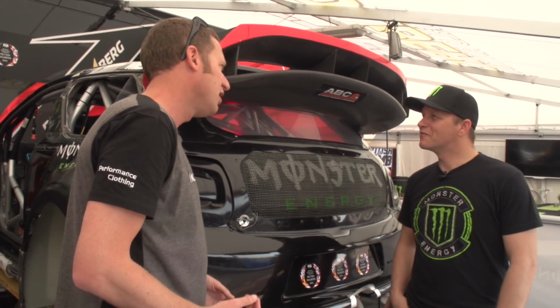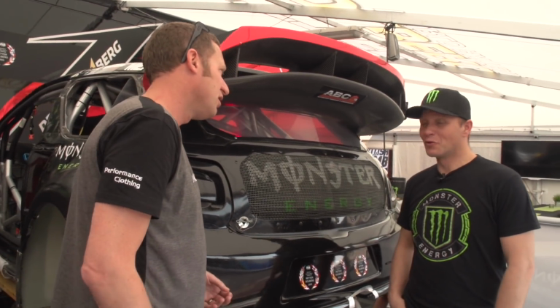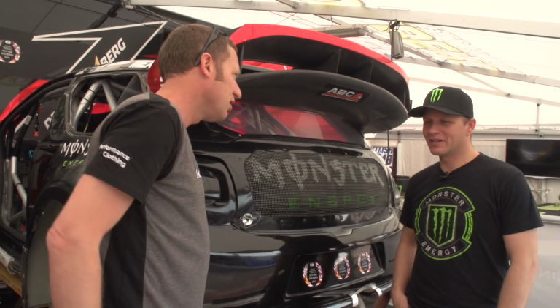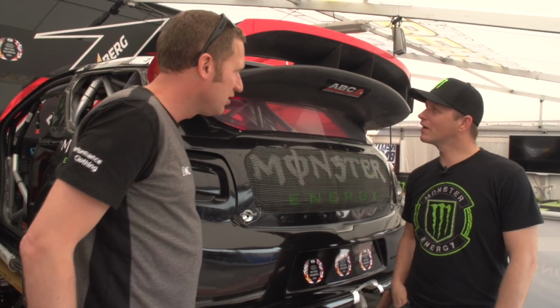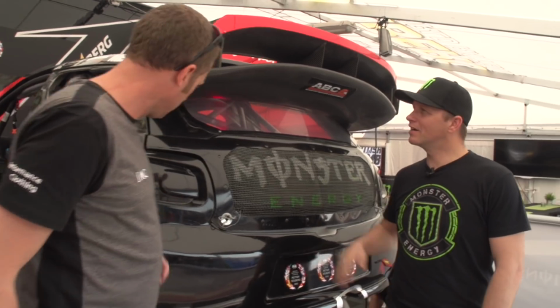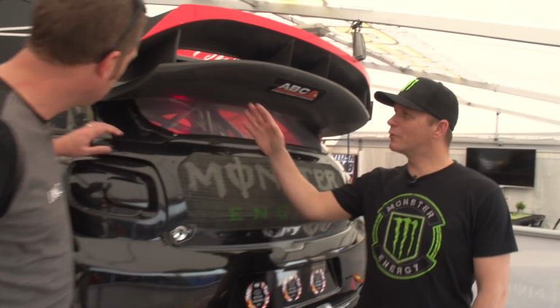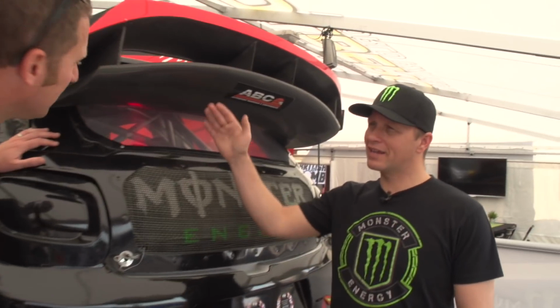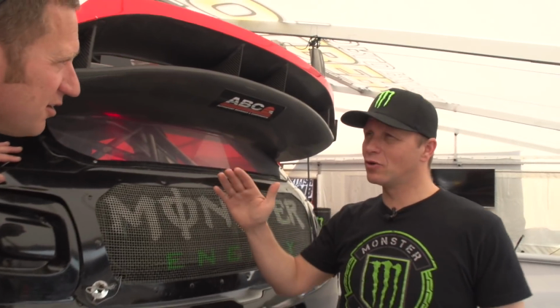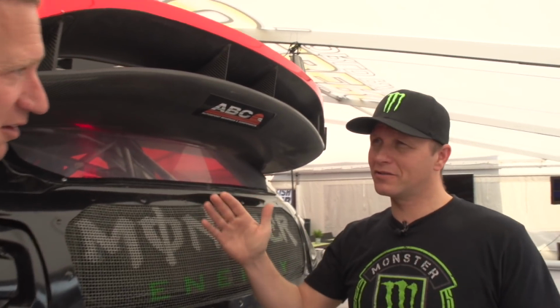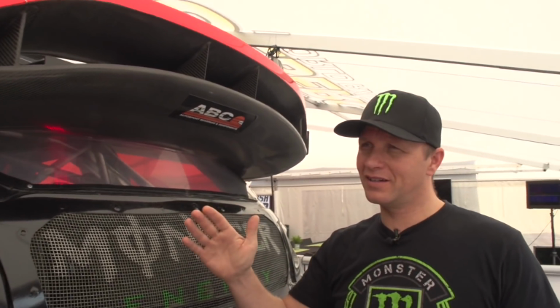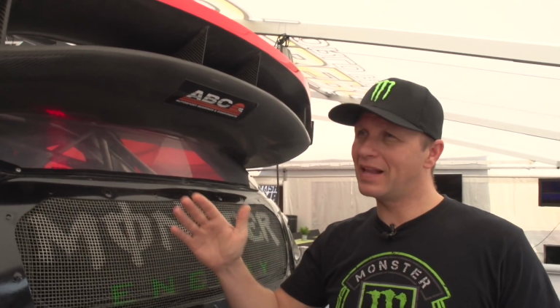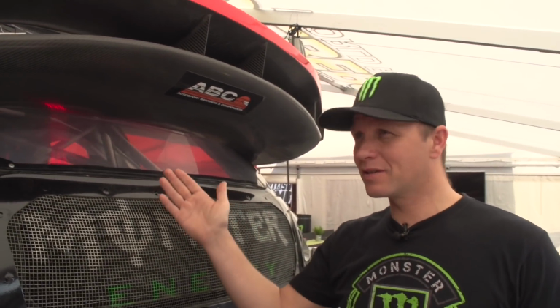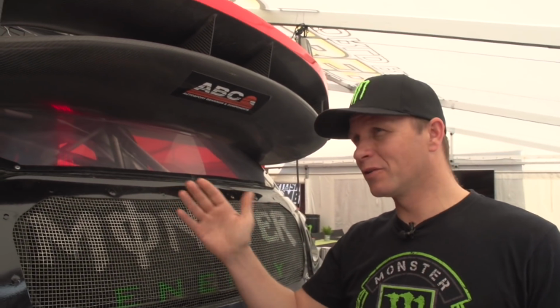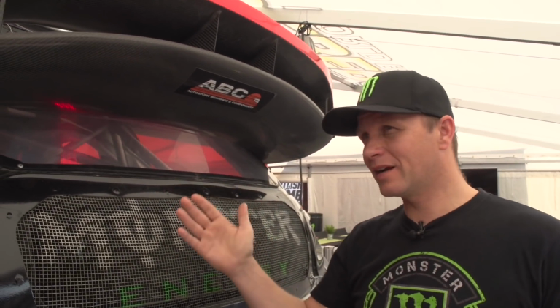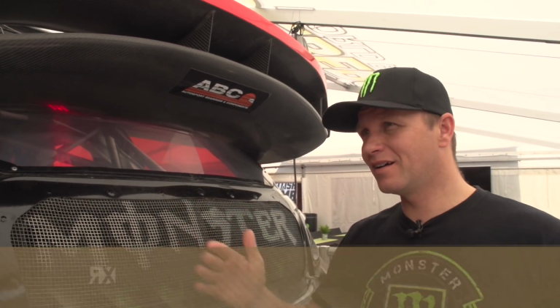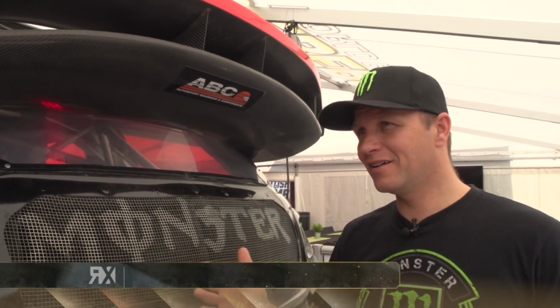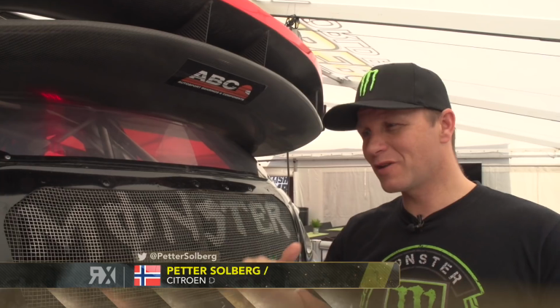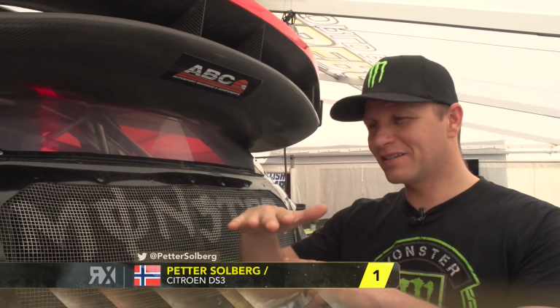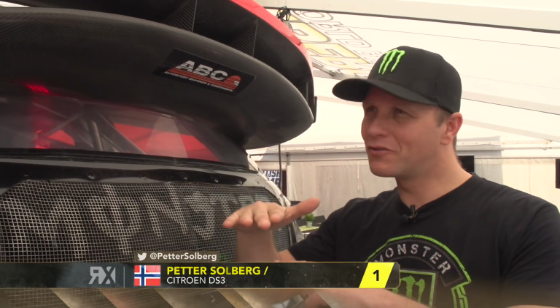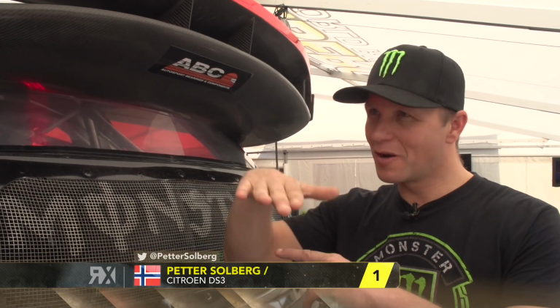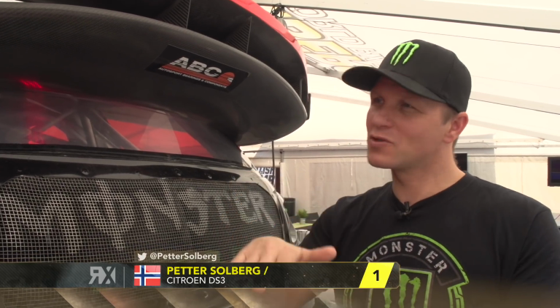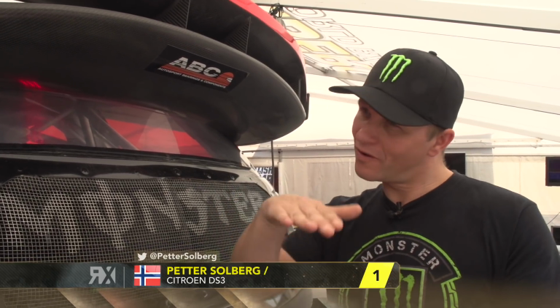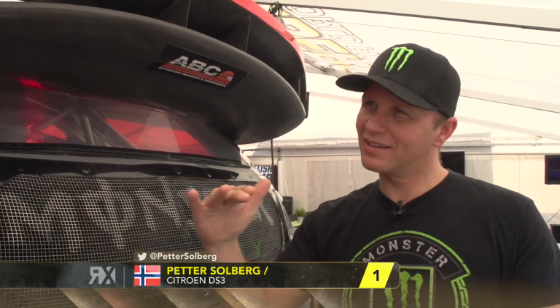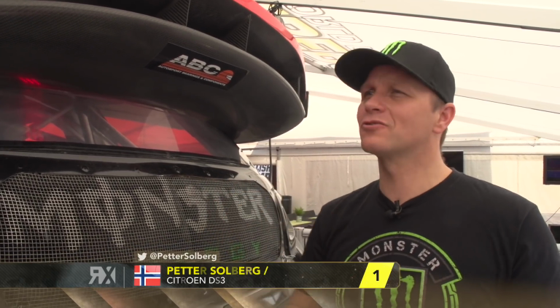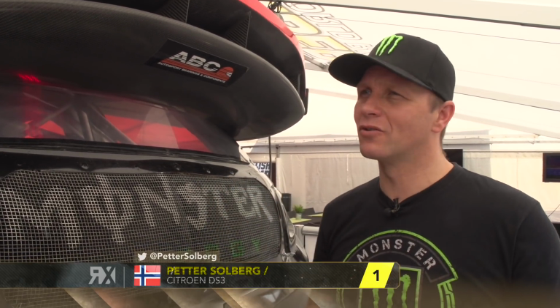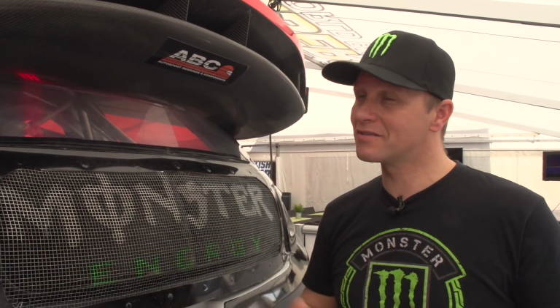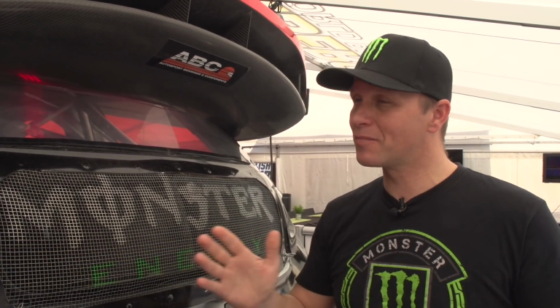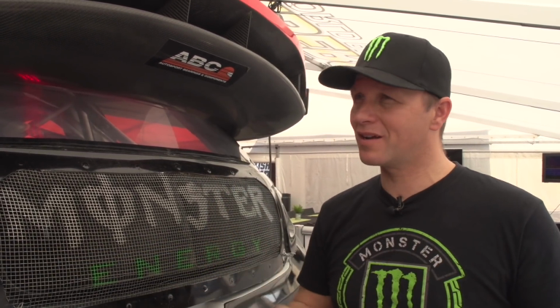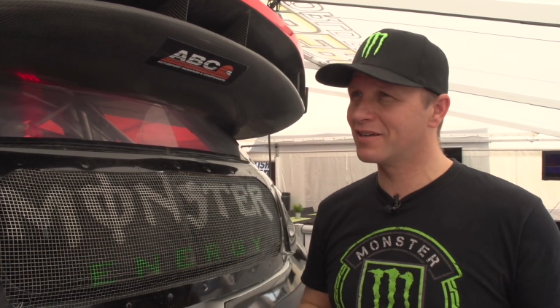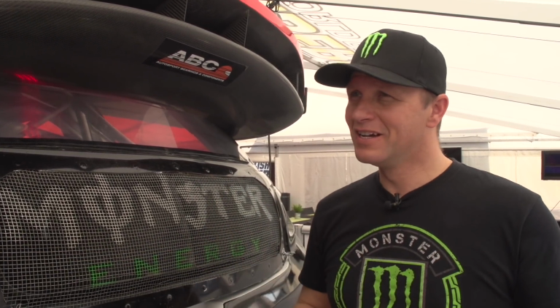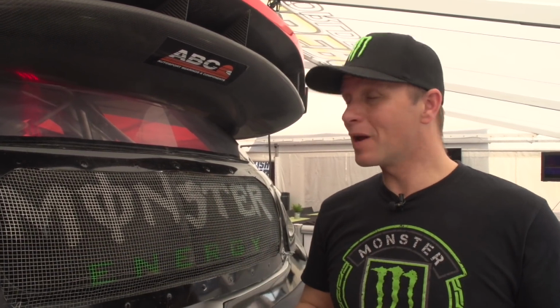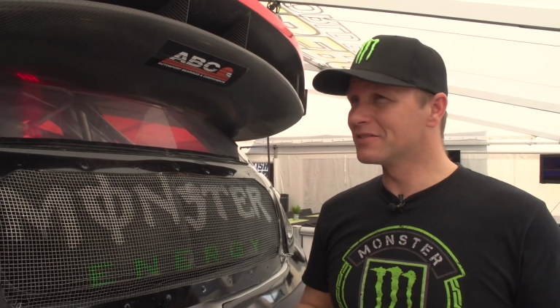For sure. A rear wing, it's all about the balance between front and rear, so over the jumps or in lateral corners, it's very important to have the right balance.